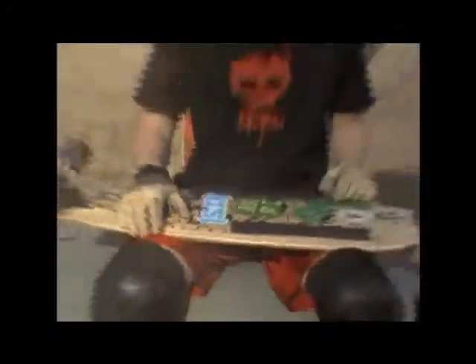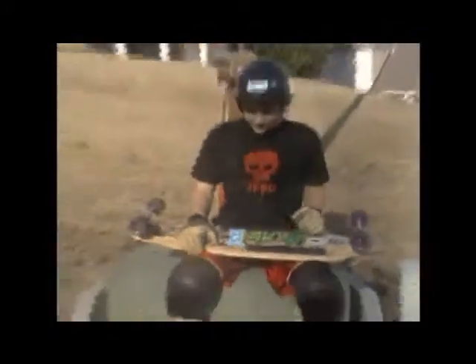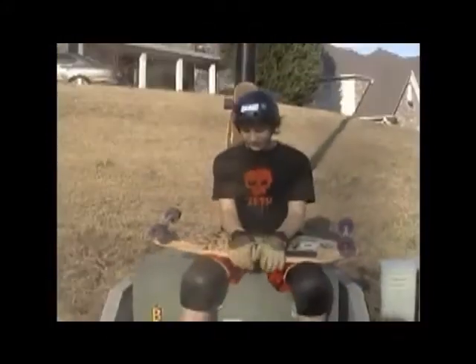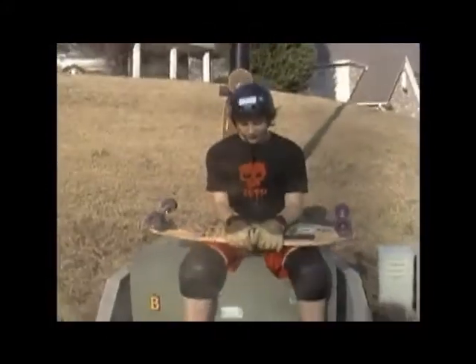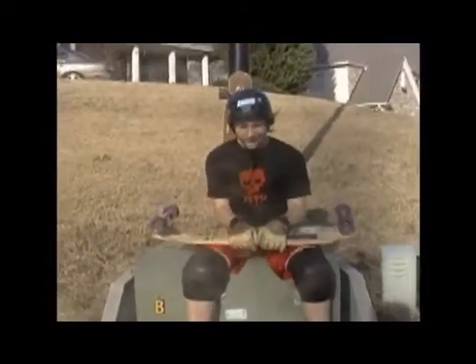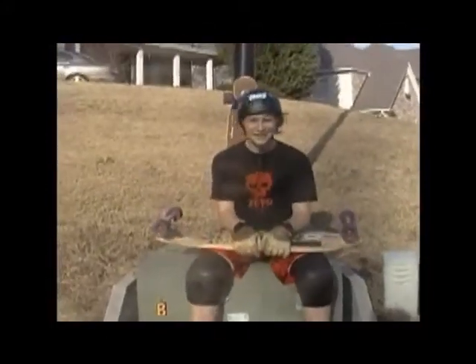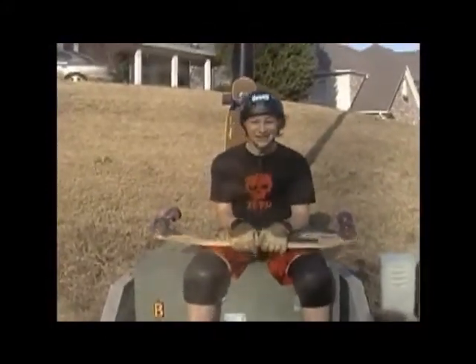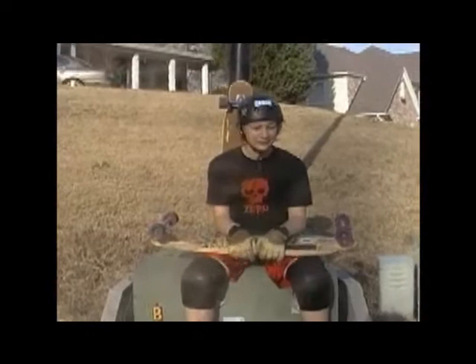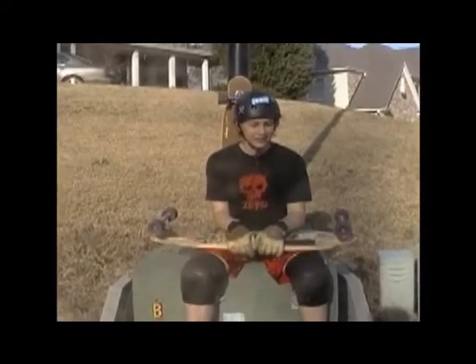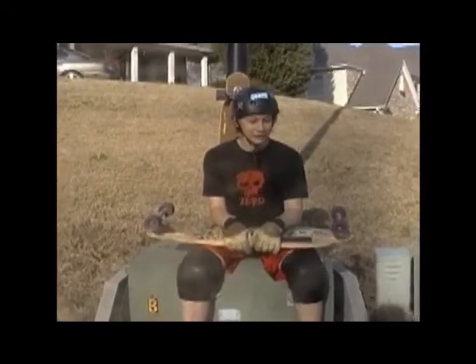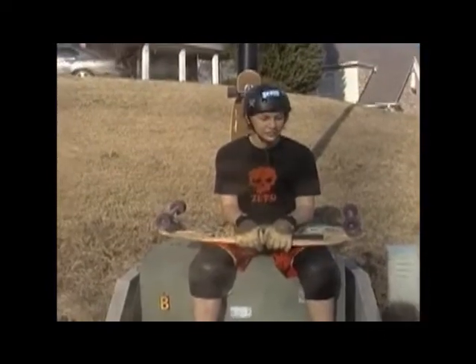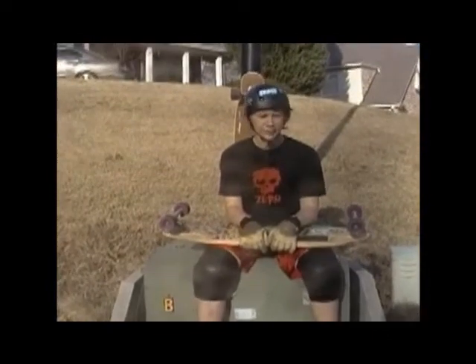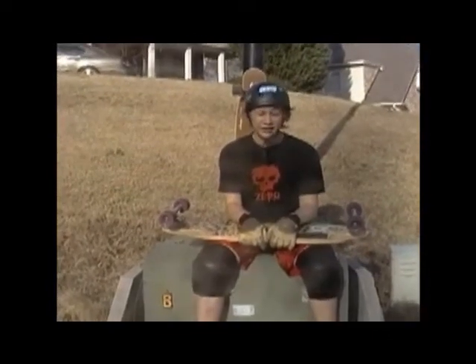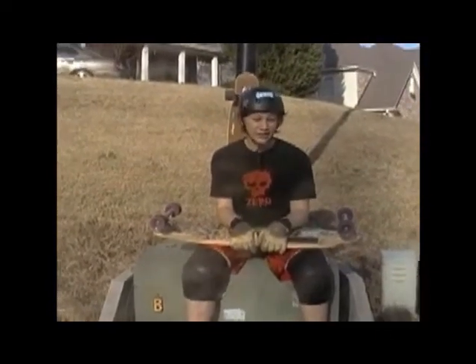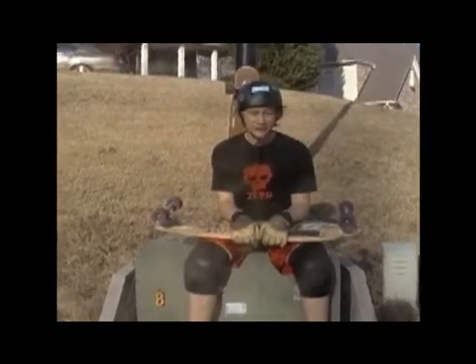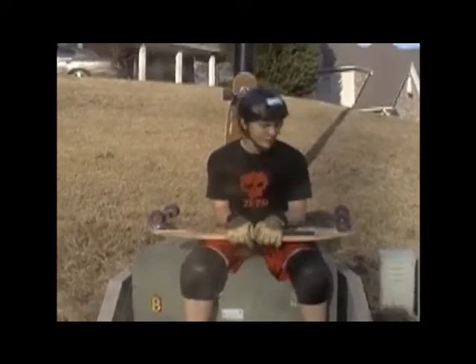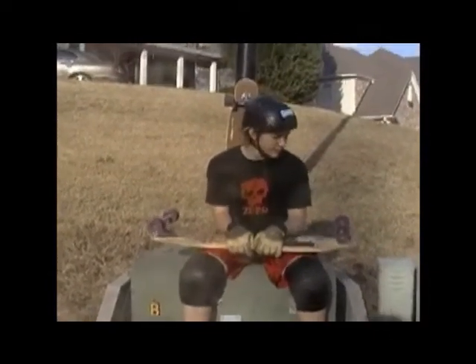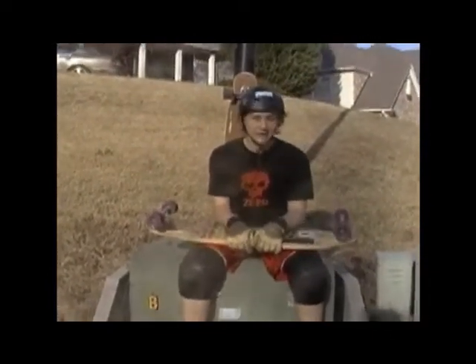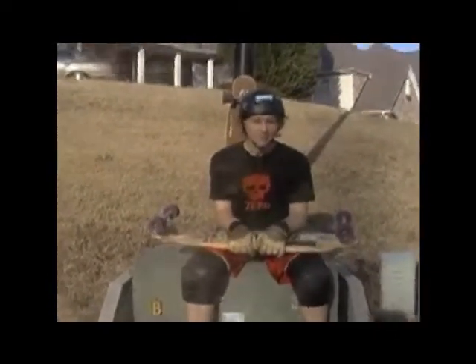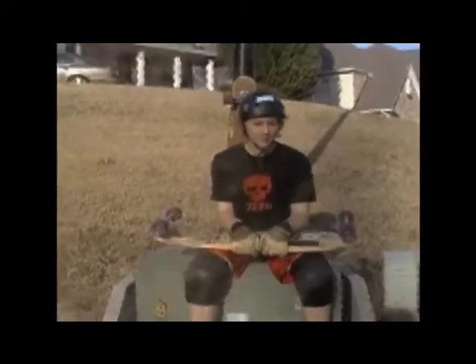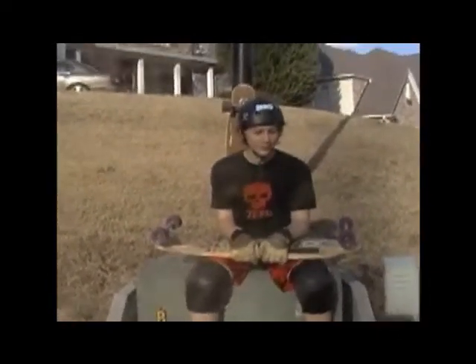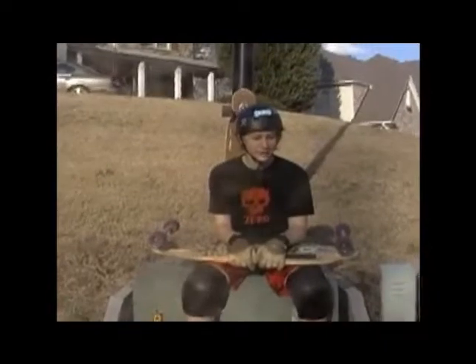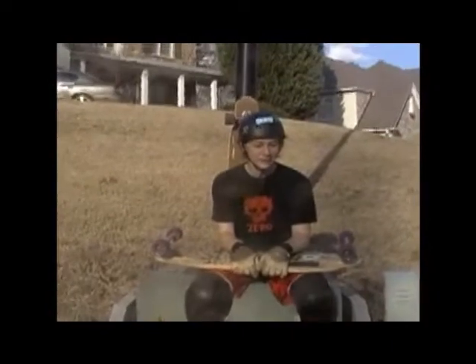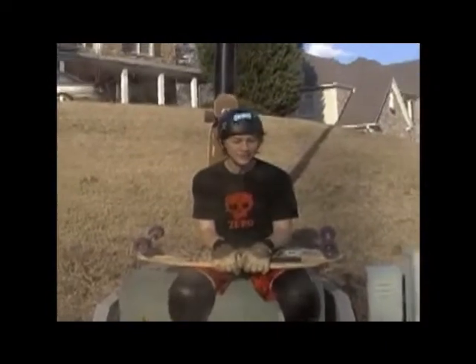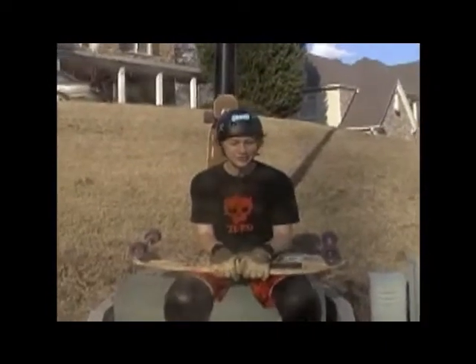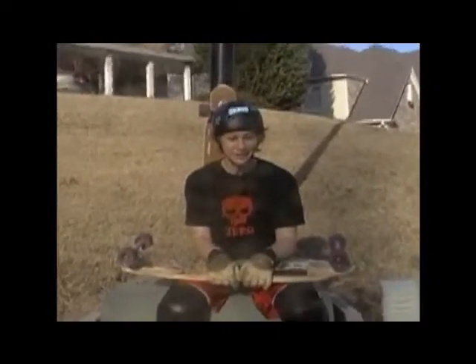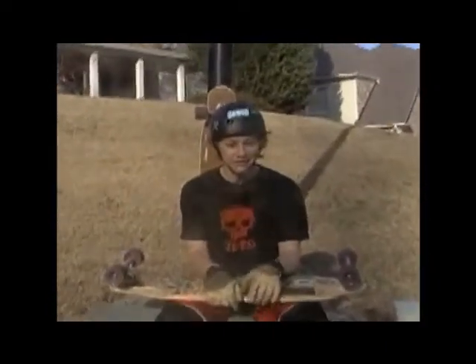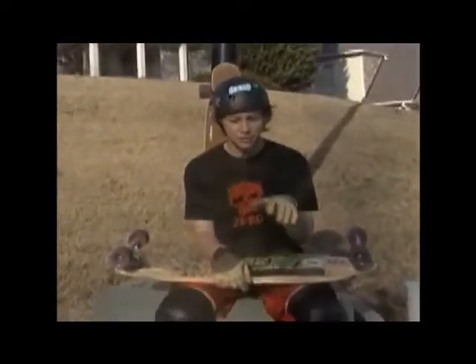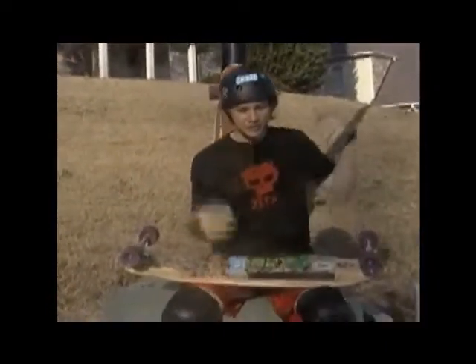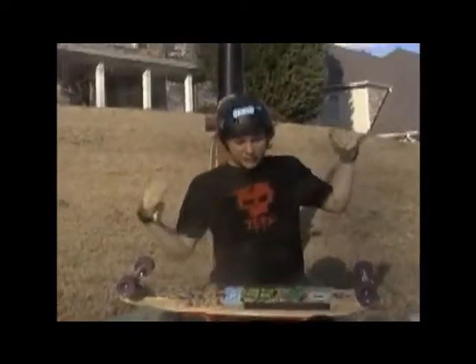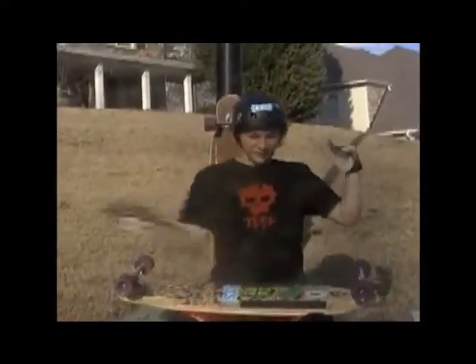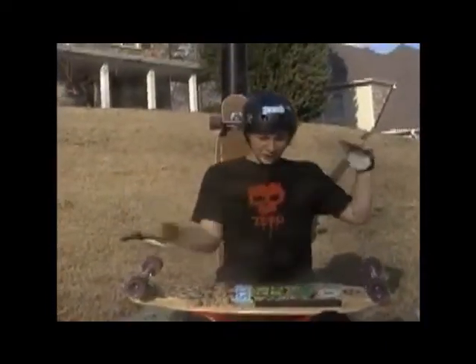This board is good for sliding, downhill, and speed carving. If you have softer bushings it's like one of the coolest speed carving boards ever — like going down a super steep hill and just railing it.